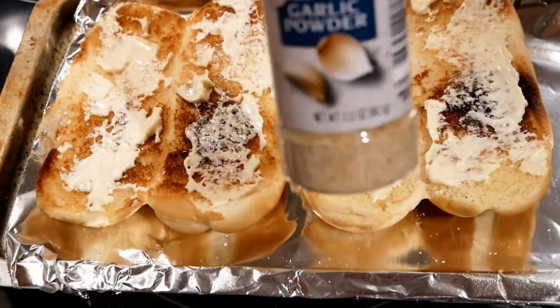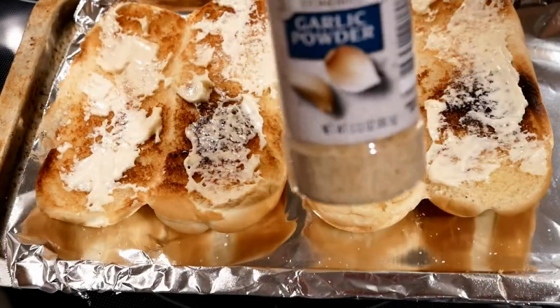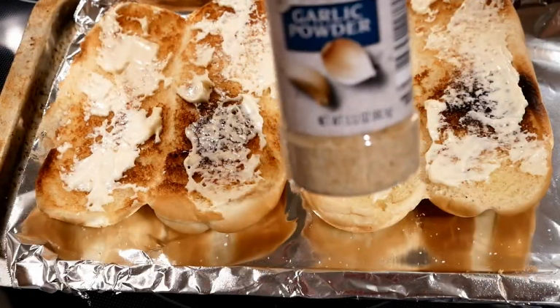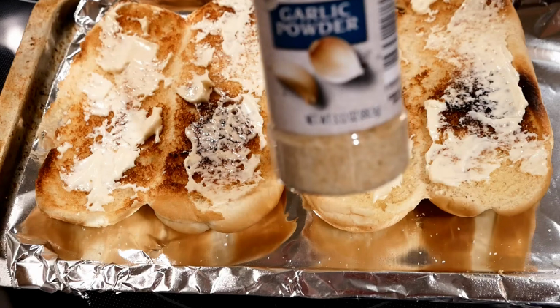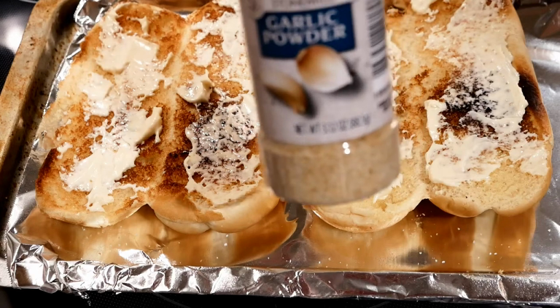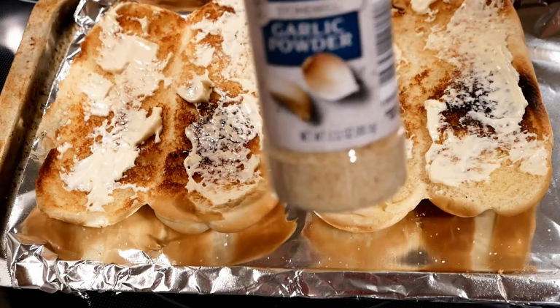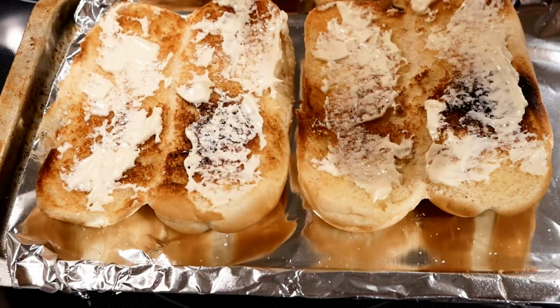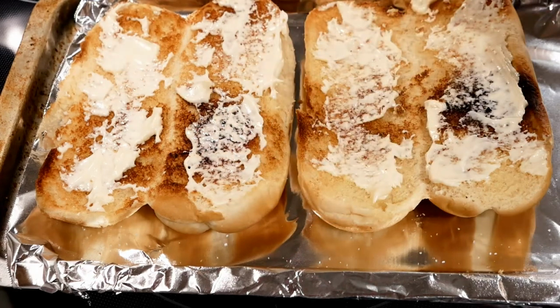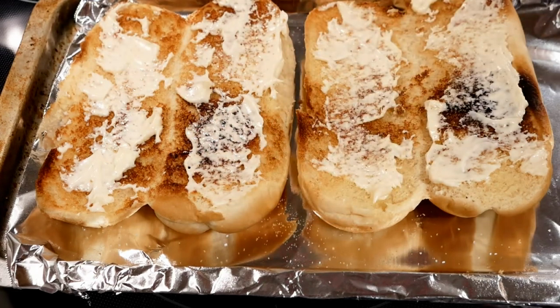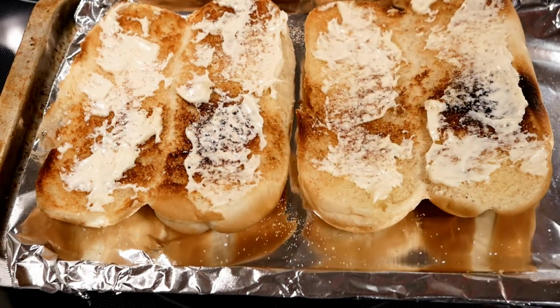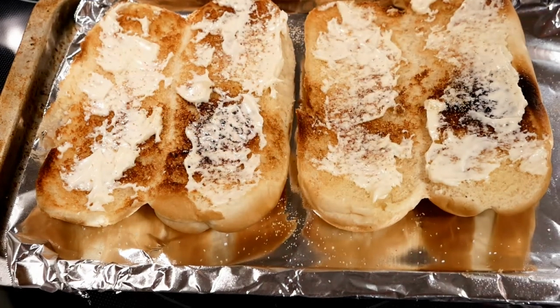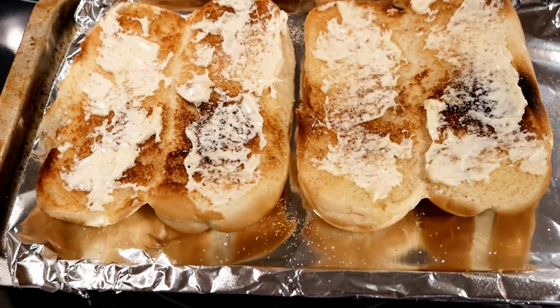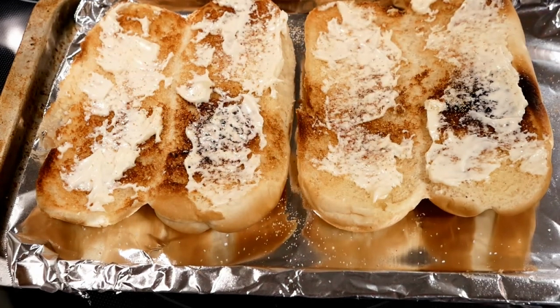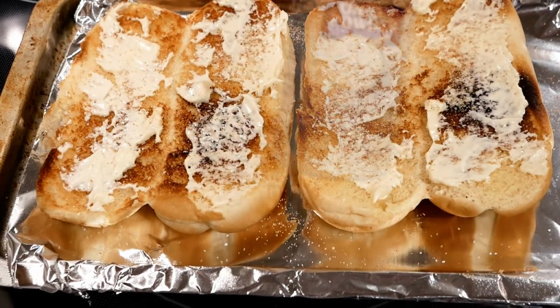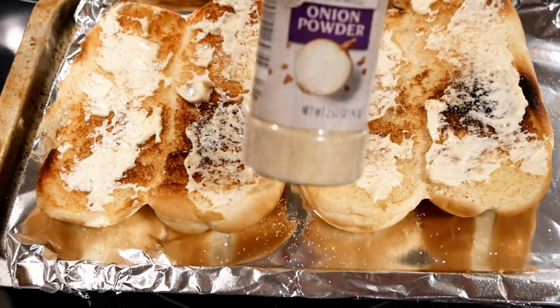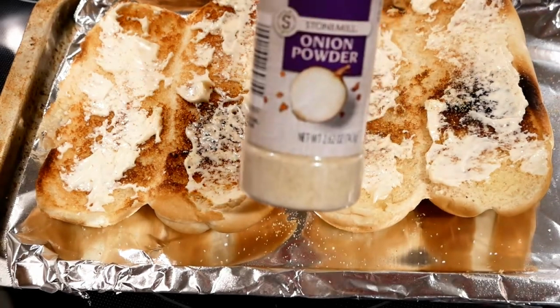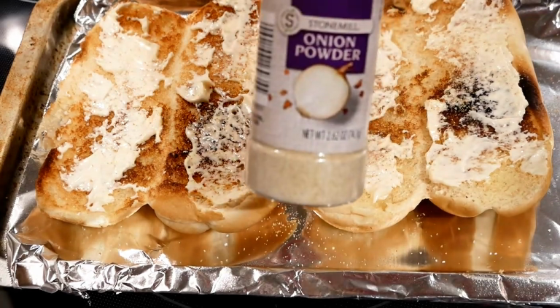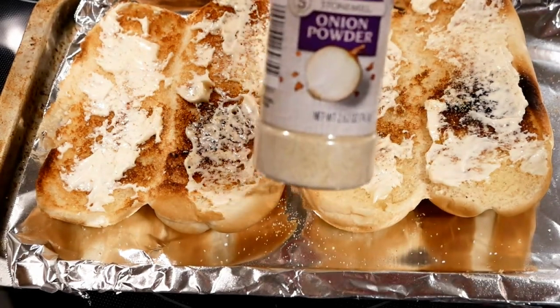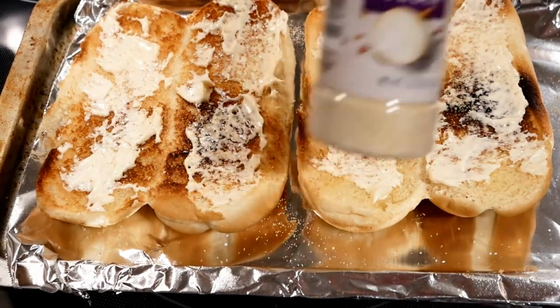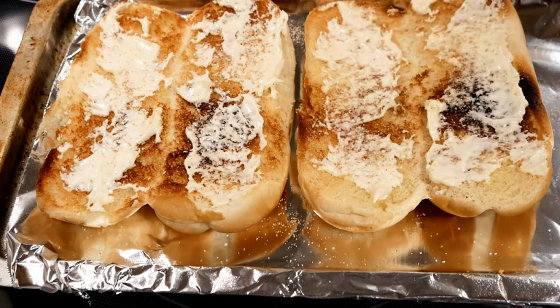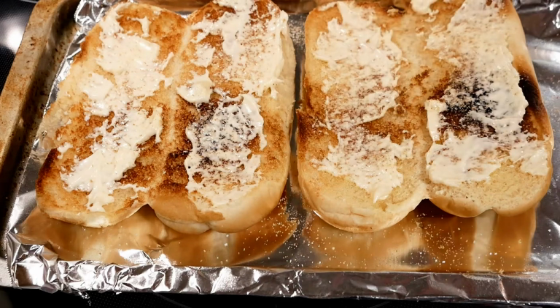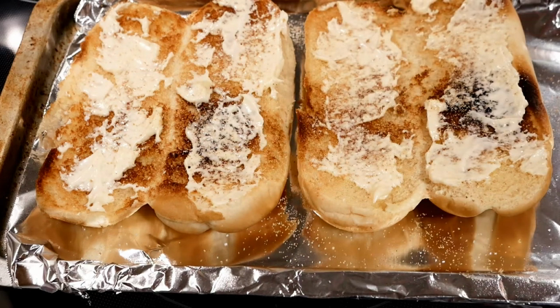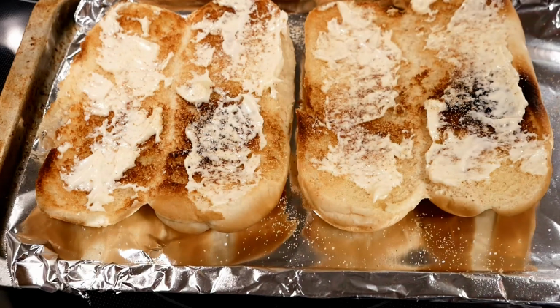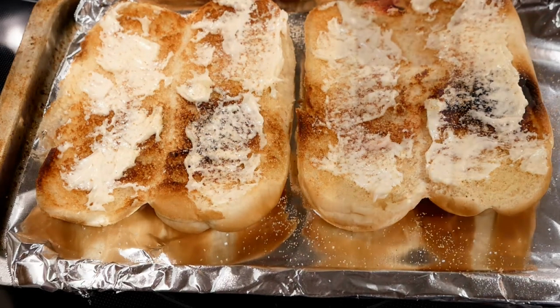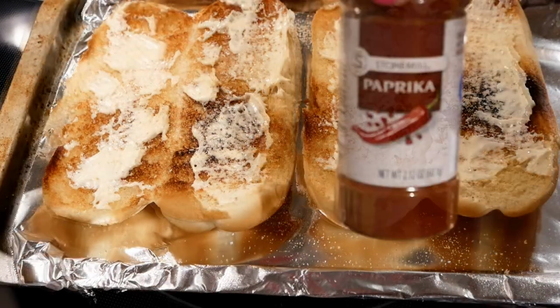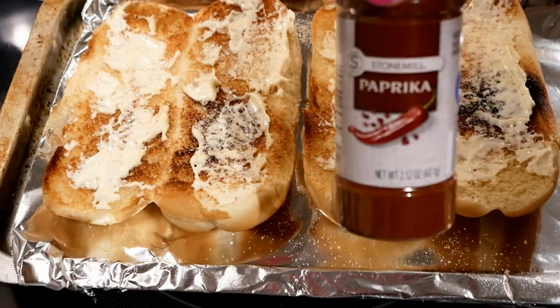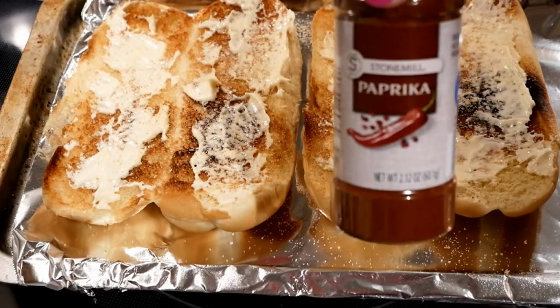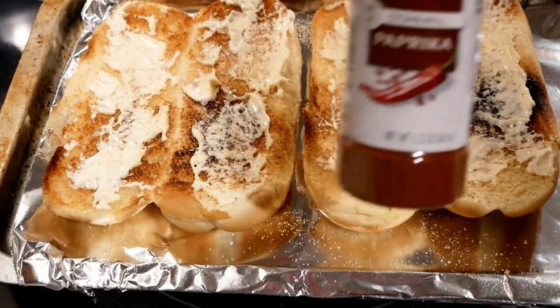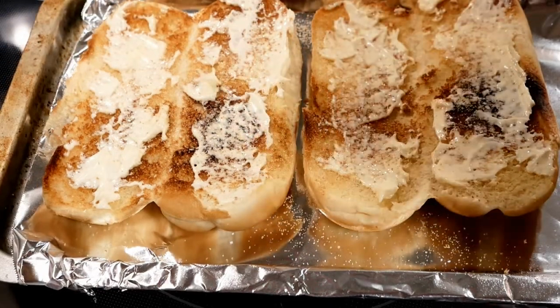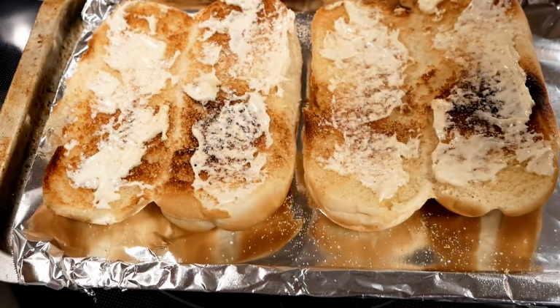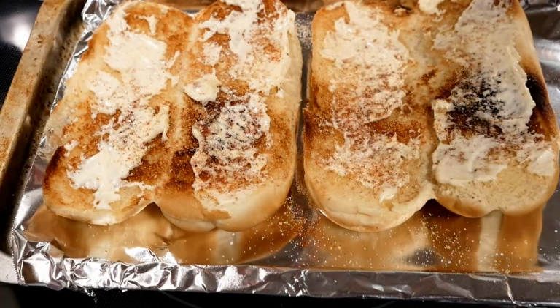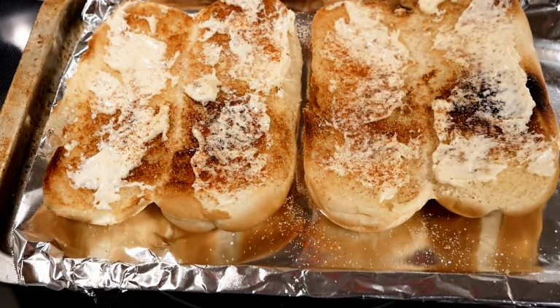Onto my deli rolls I'm going to spread a little bit of mayonnaise. If you have some favorite seasoning salt you can use that — I'm just going to use onion powder, garlic powder, and some paprika on here, since those are really easy to find at Aldi.